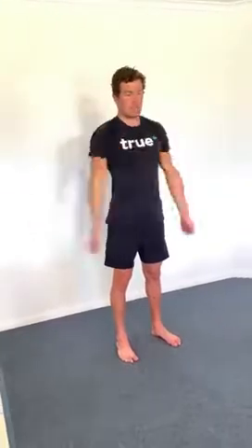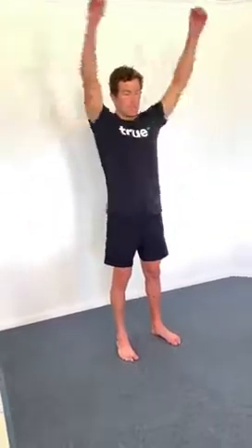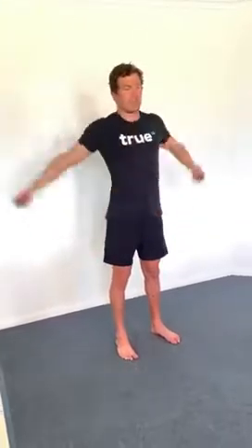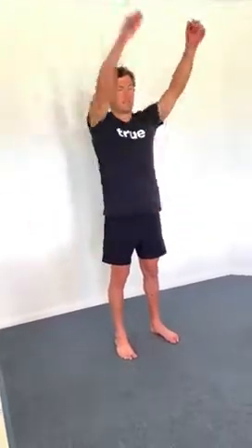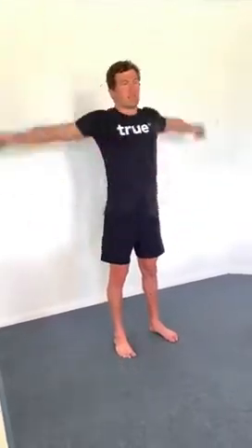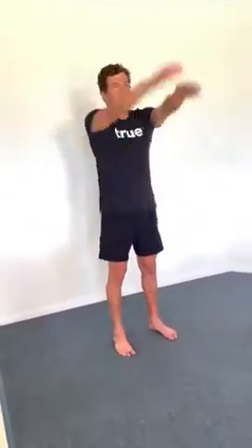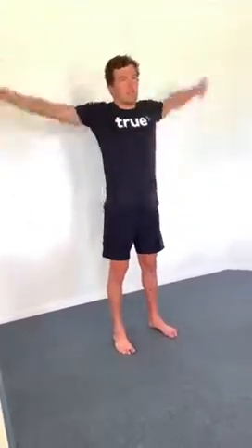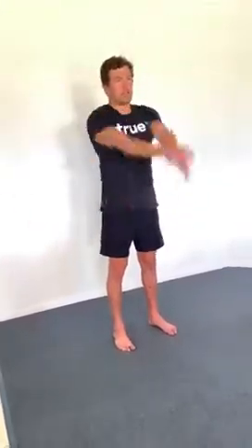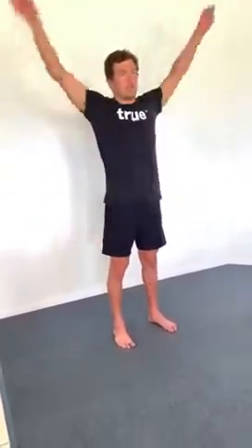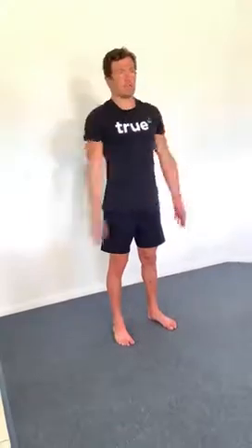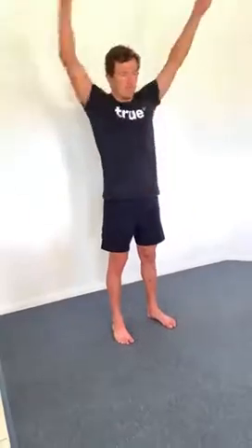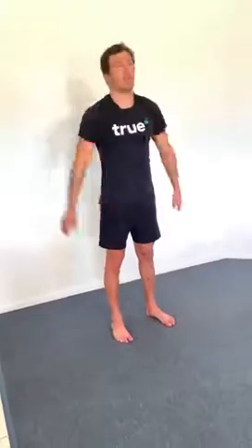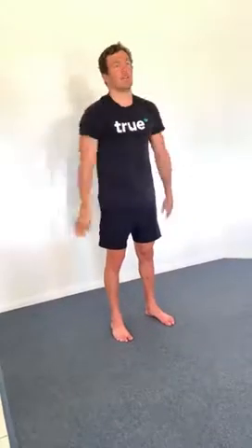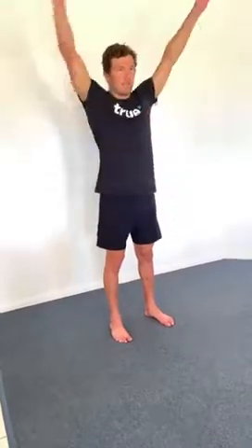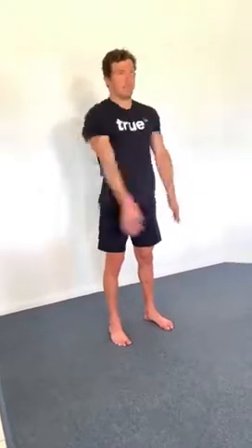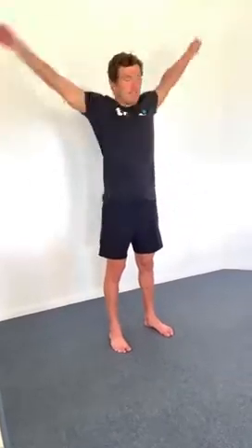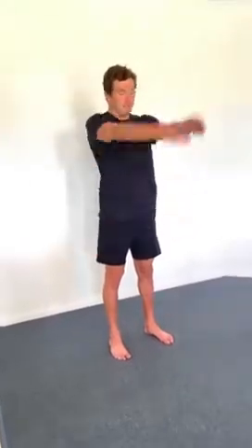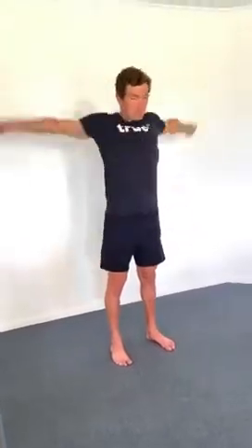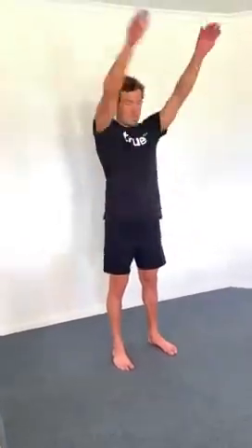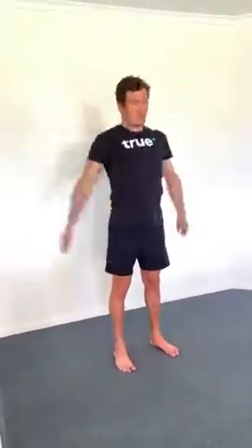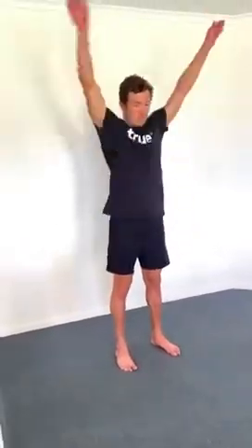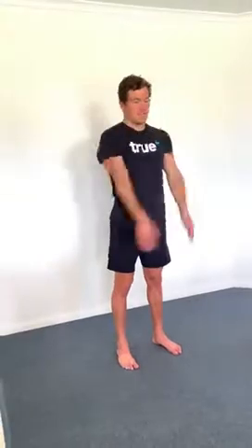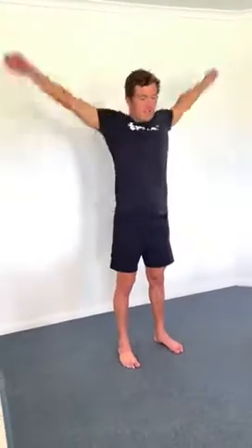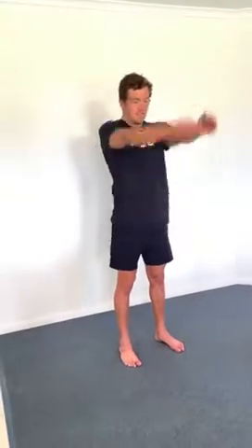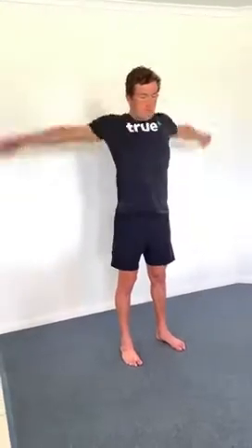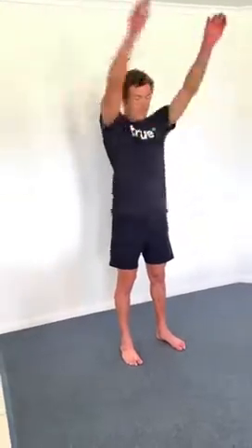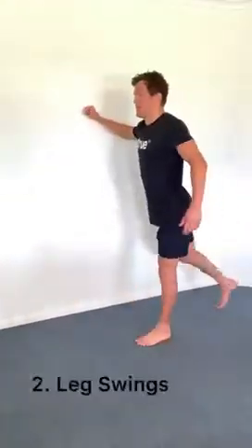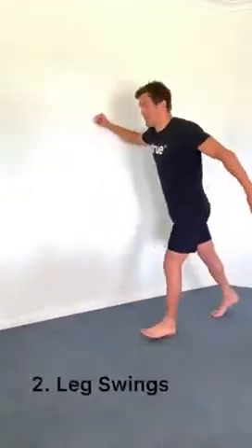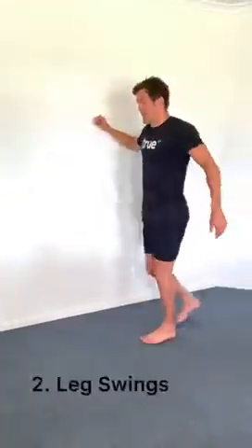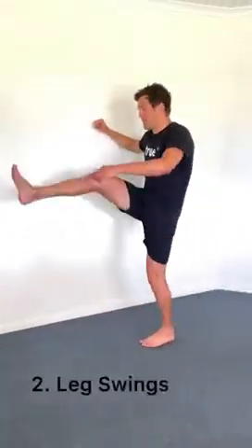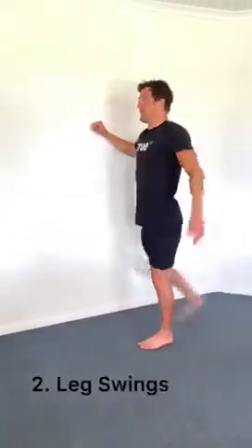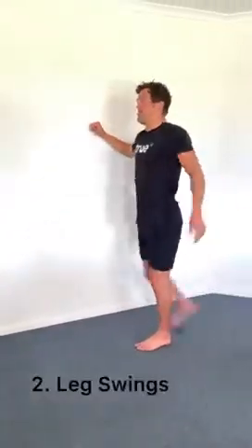My first exercise or movement is some arm swings. You can open up the triceps, the chest, and just in general, by moving the arms forwards and backwards, you can loosen up and get some blood flow through the muscles that you'll be using while you swim.